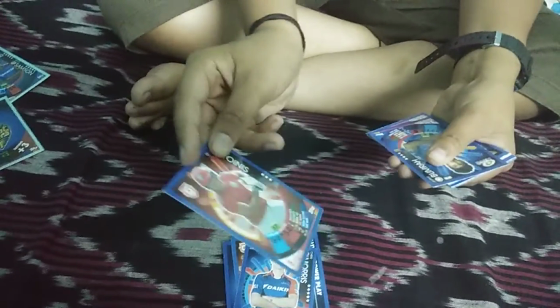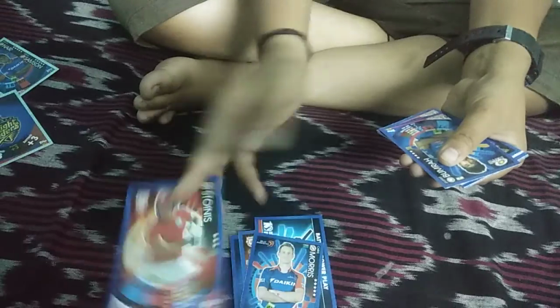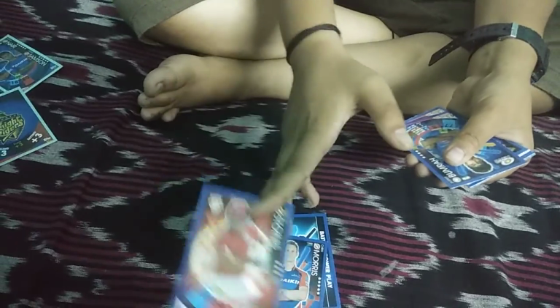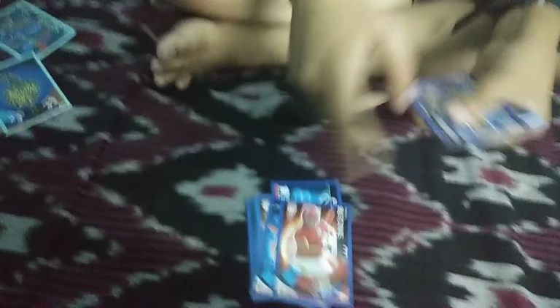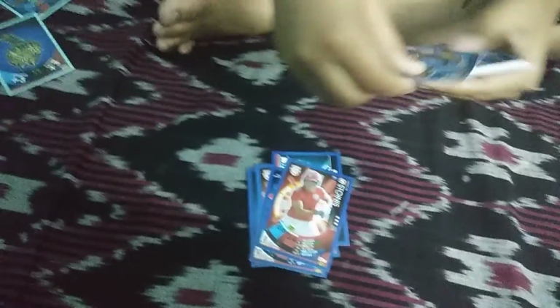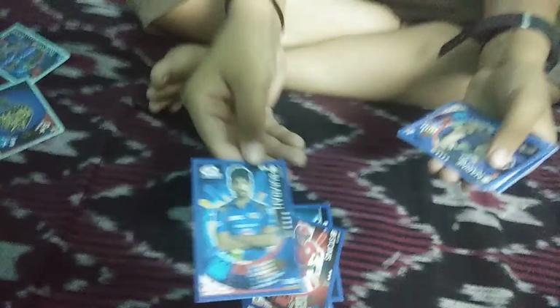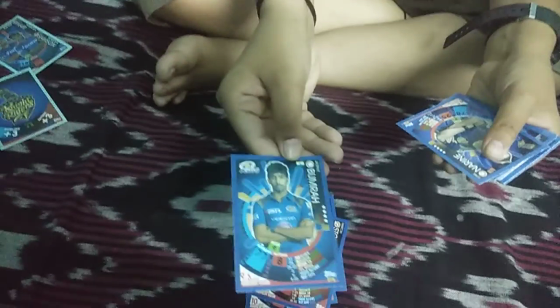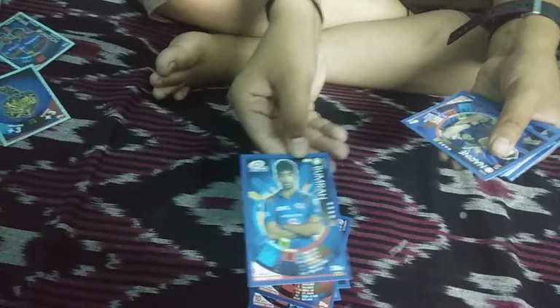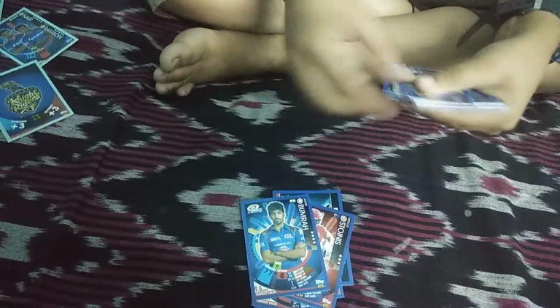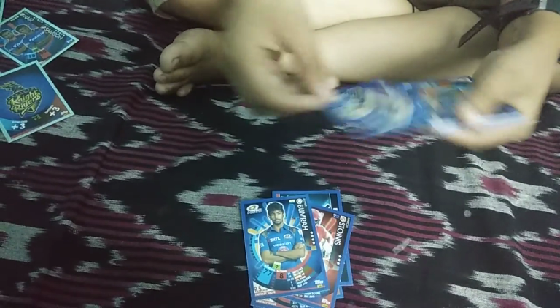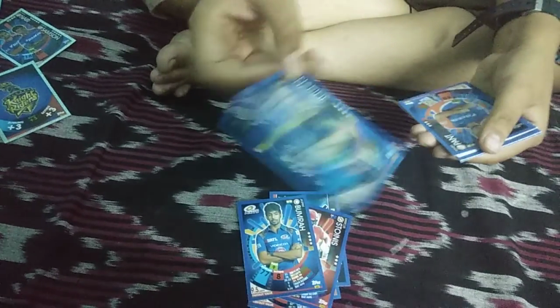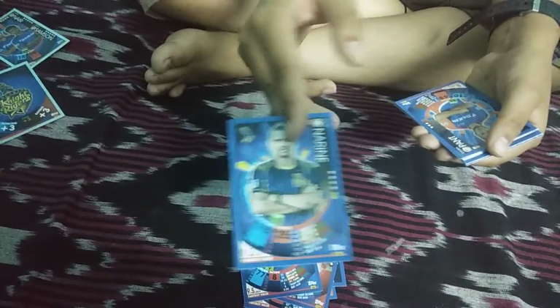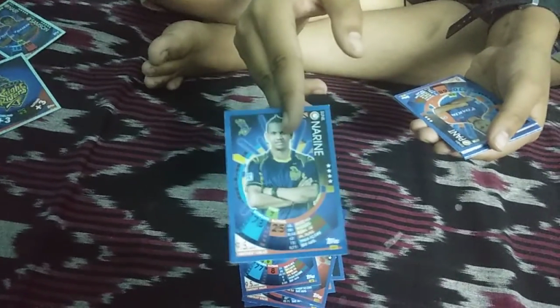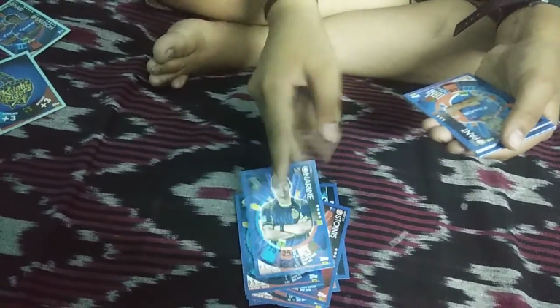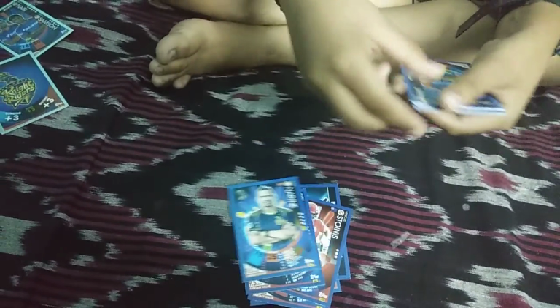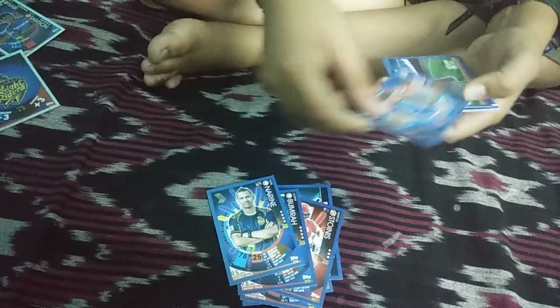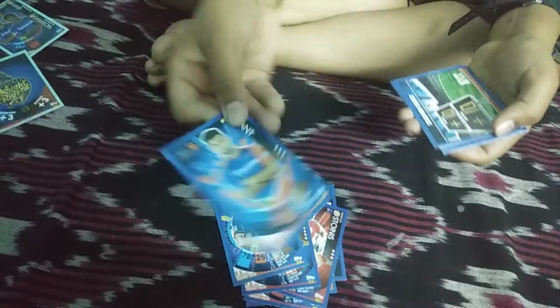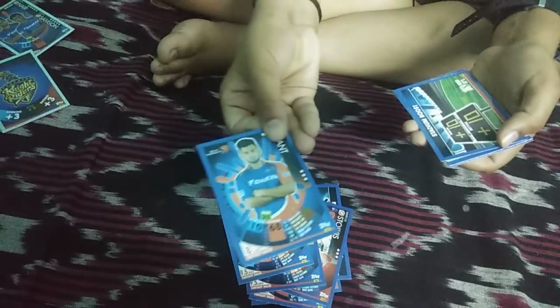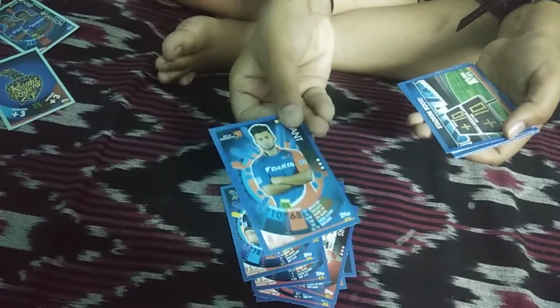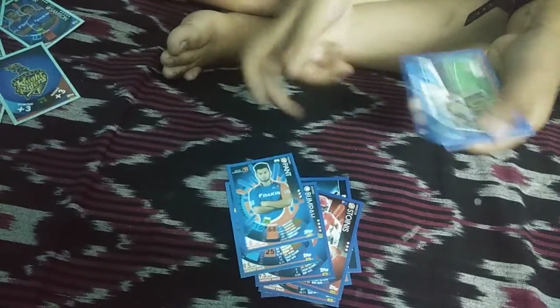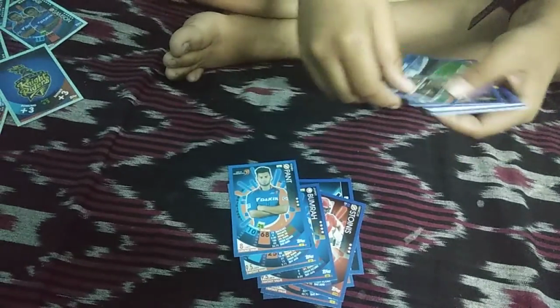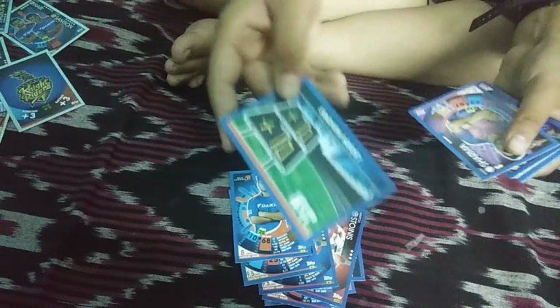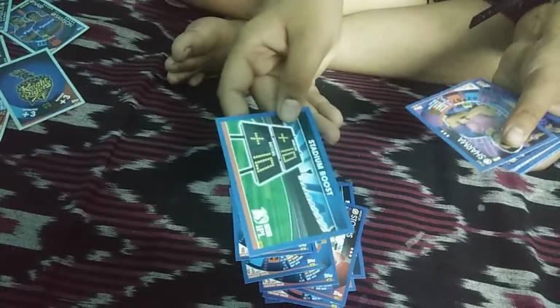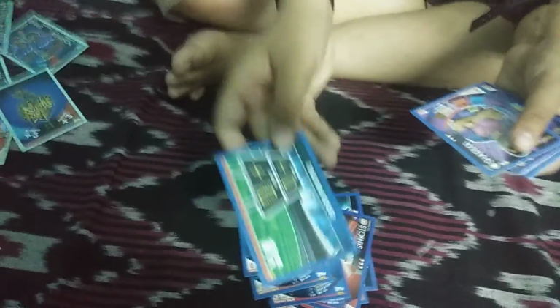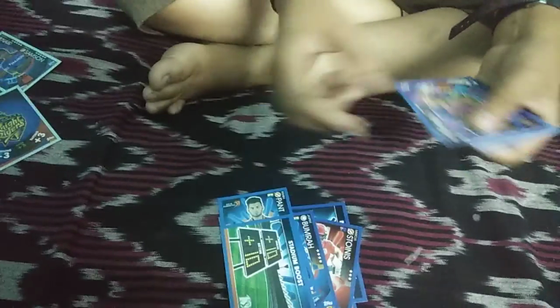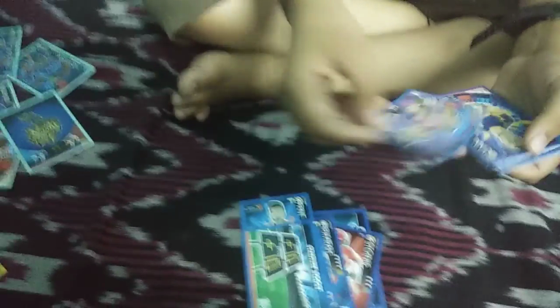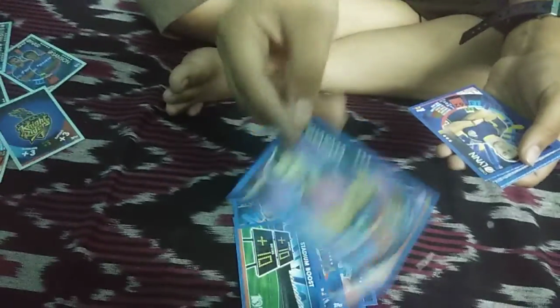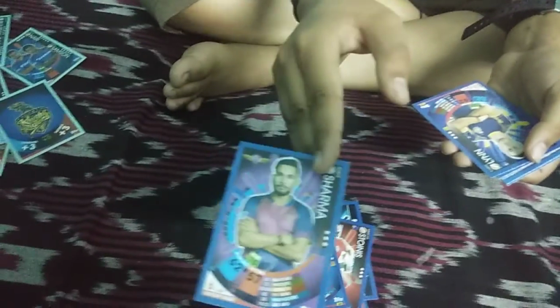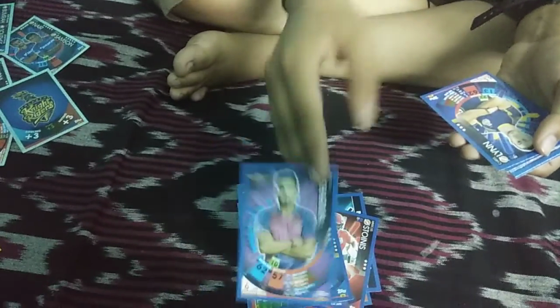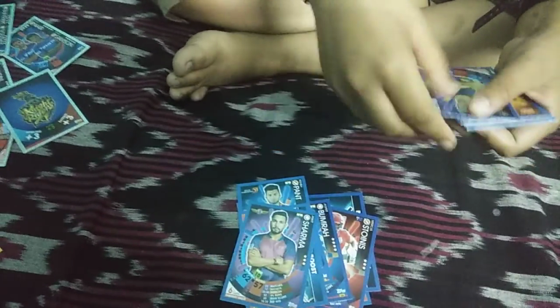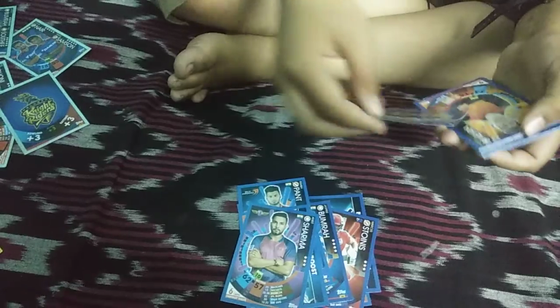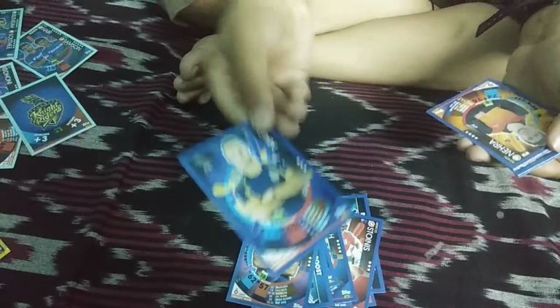Amazing Star, David Boomrah, Sunil Narine base card, Rishabh Pant, Stadium Boost, Ankit Sharma, Chris Lynn.